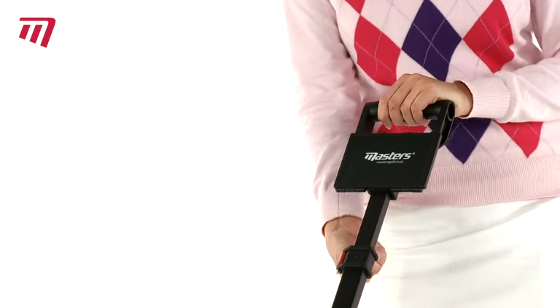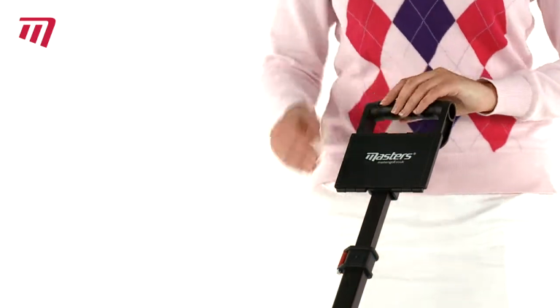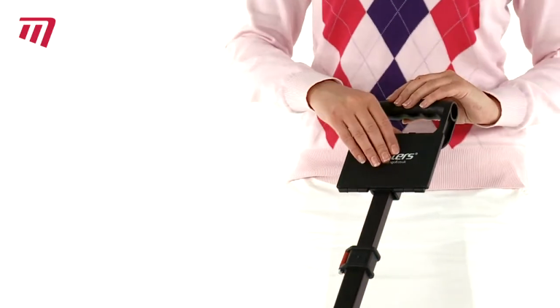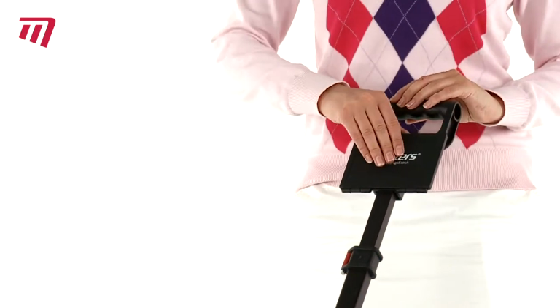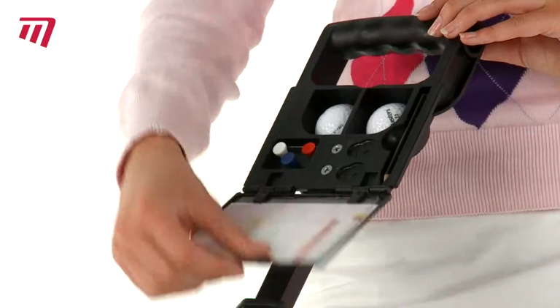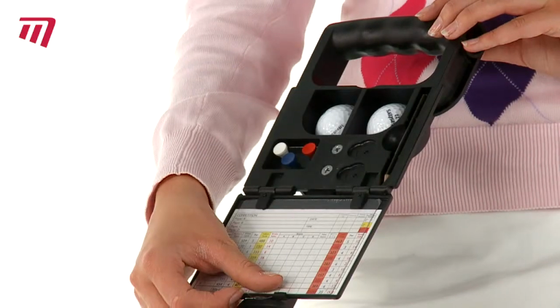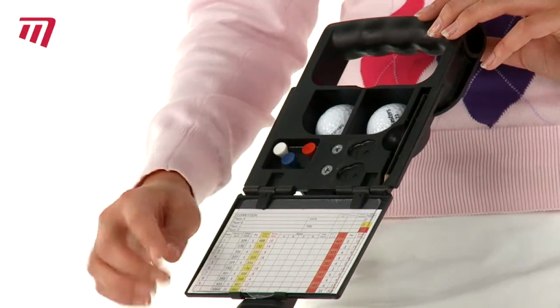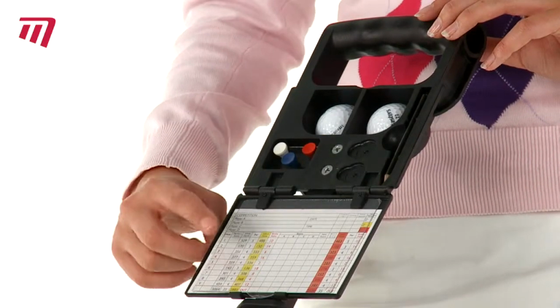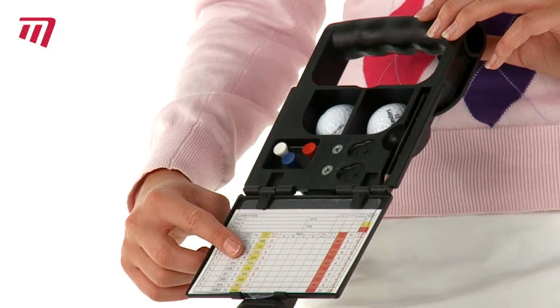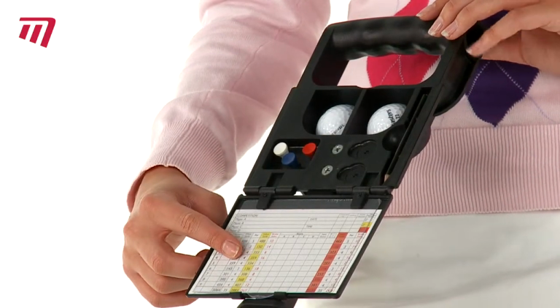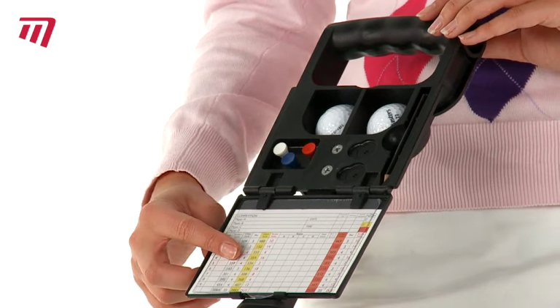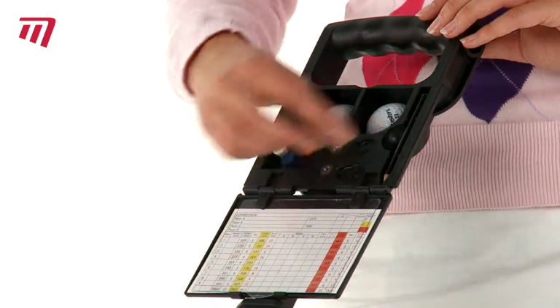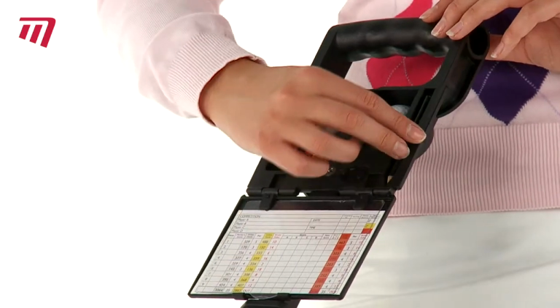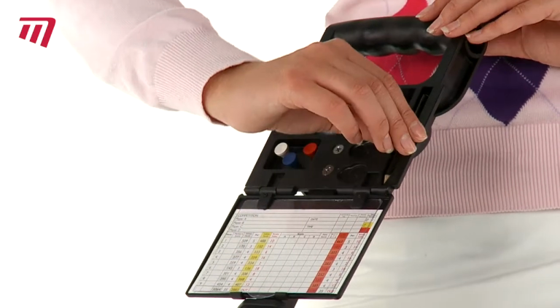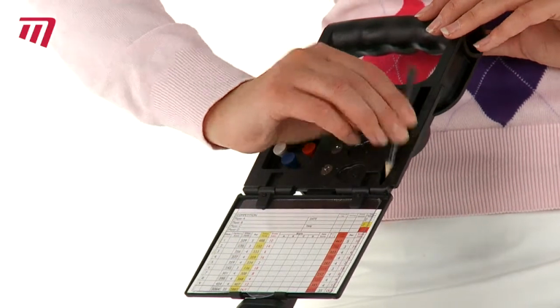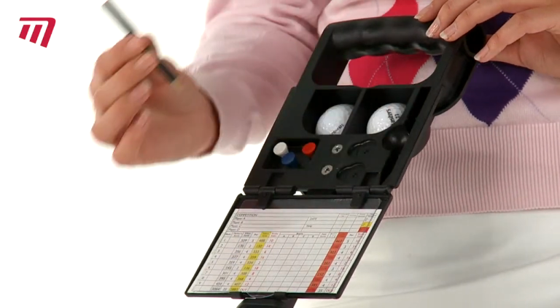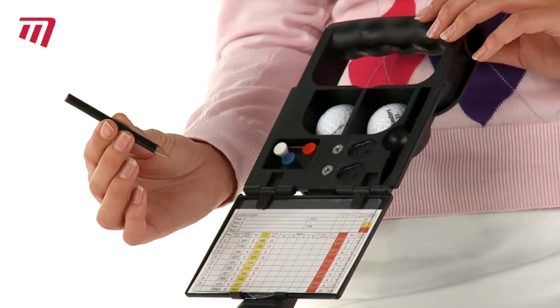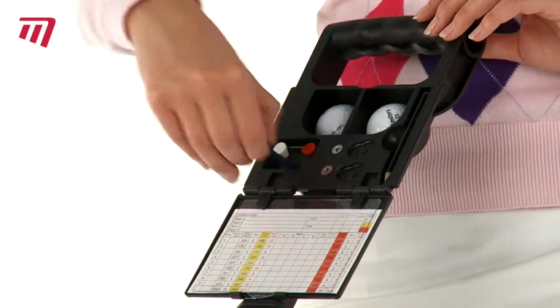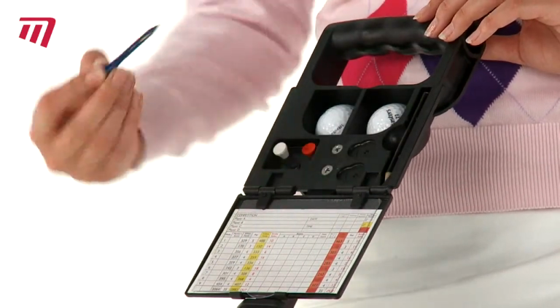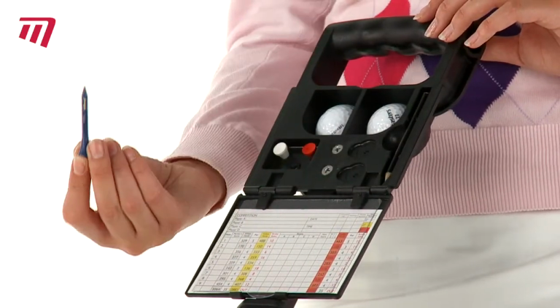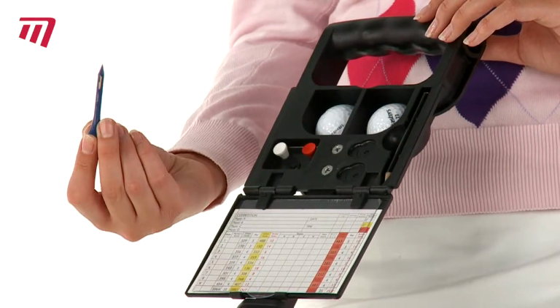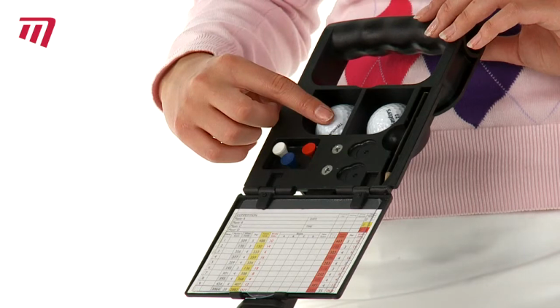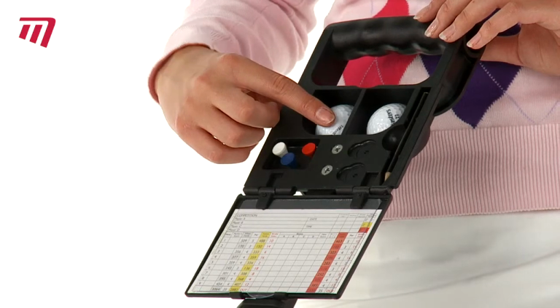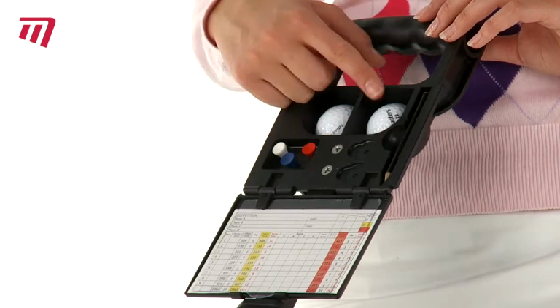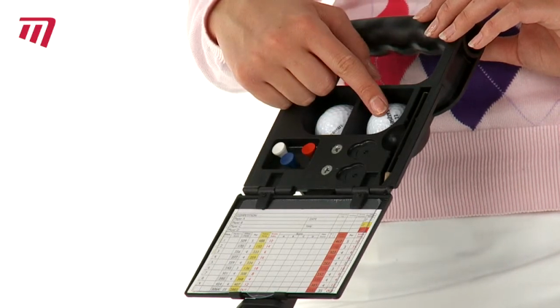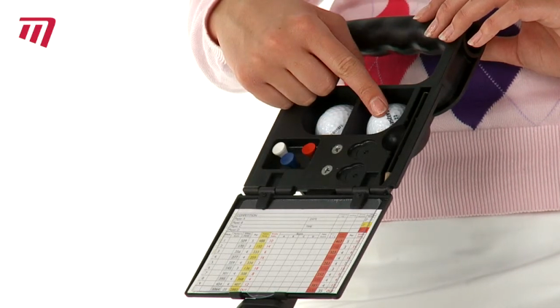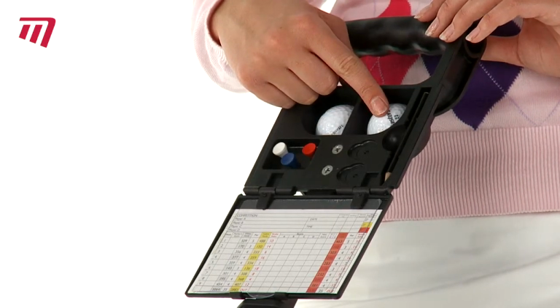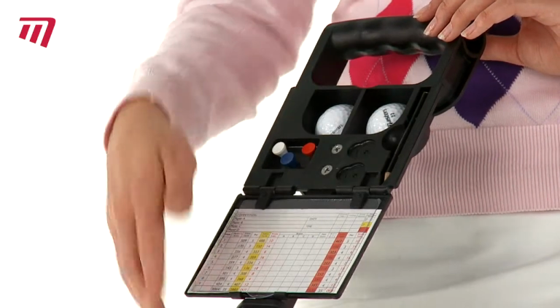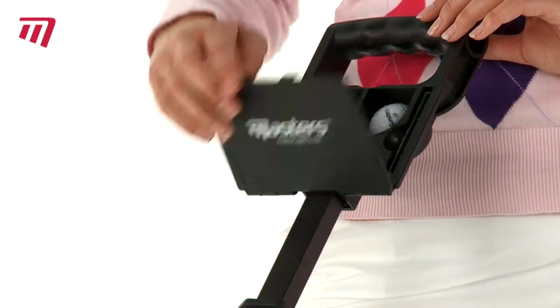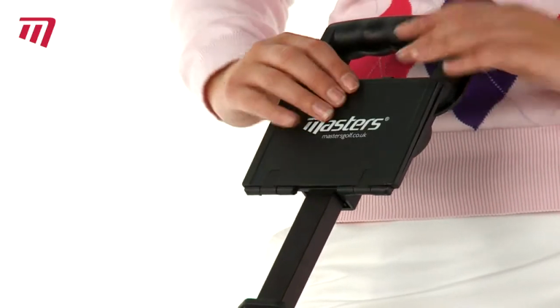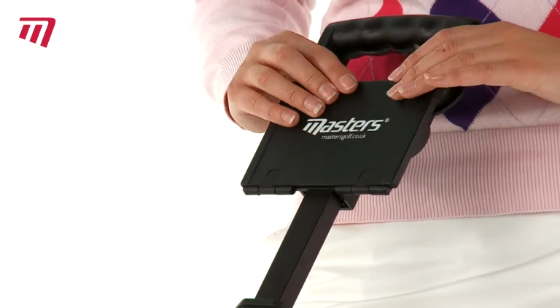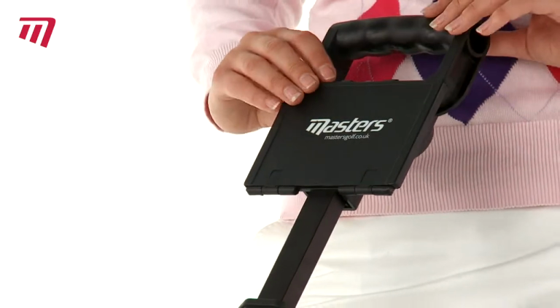A multi-function scorecard holder gives this trolley a little something extra. And with space for your pencil, tees and balls, you won't miss a thing. There's even a ball marker slot with which to personalise your balls.